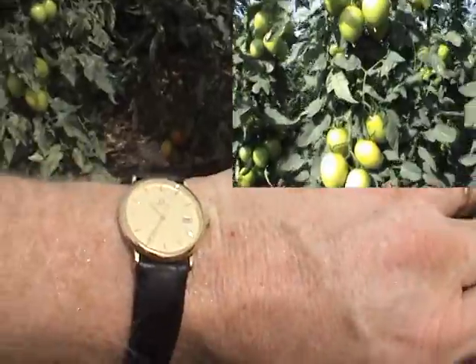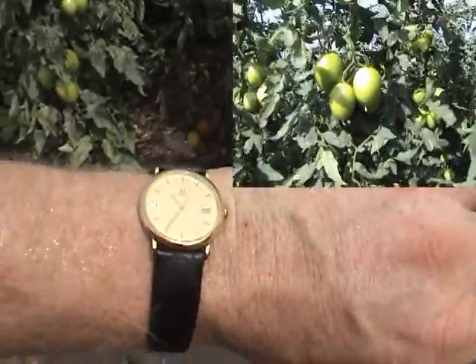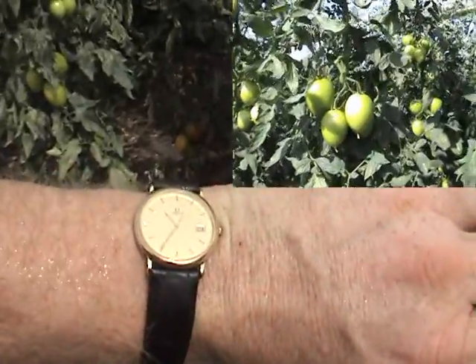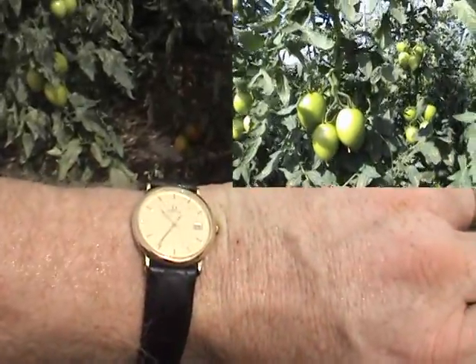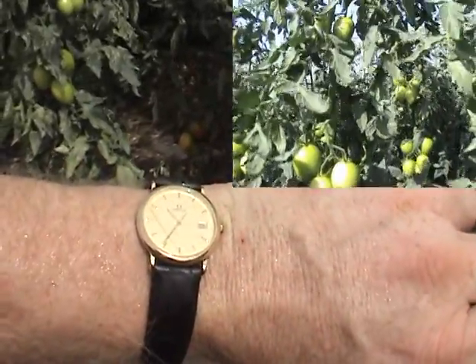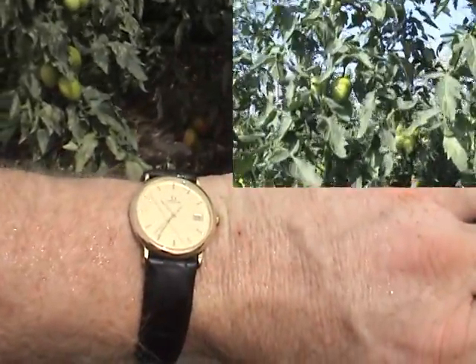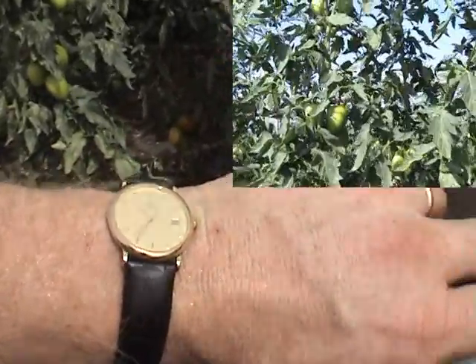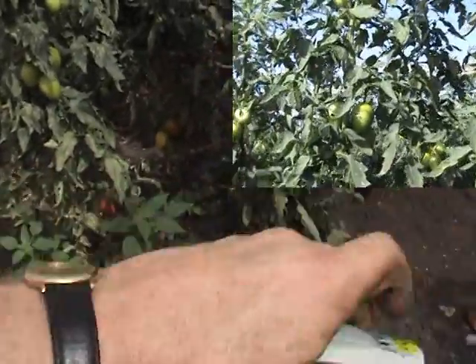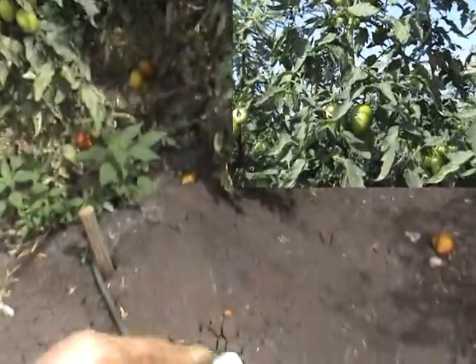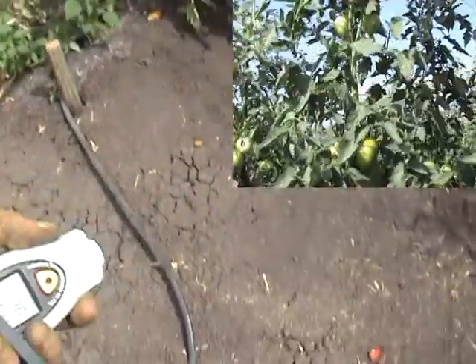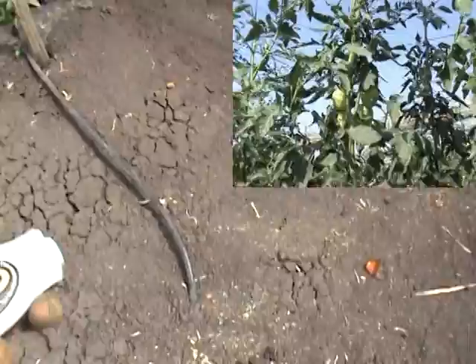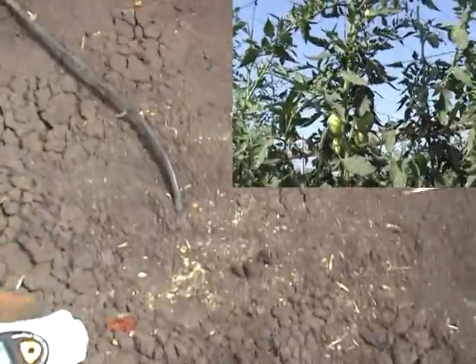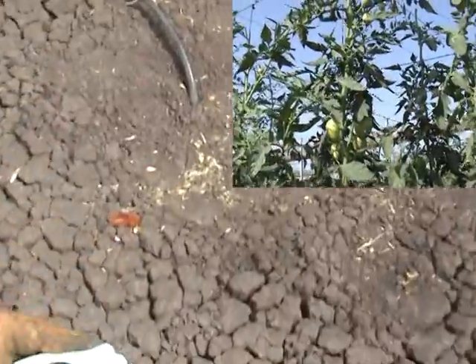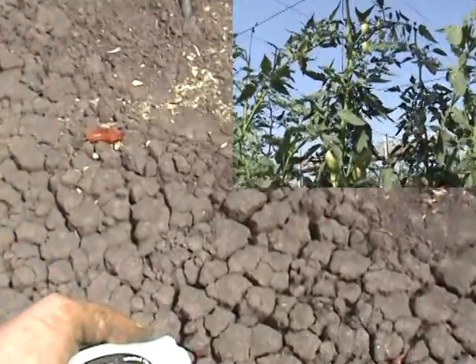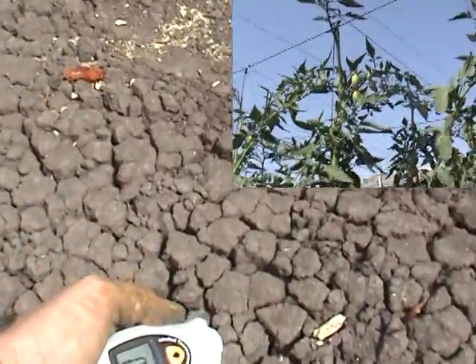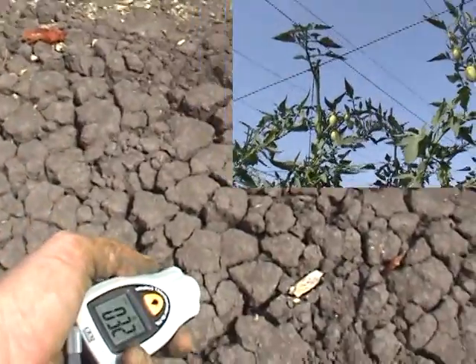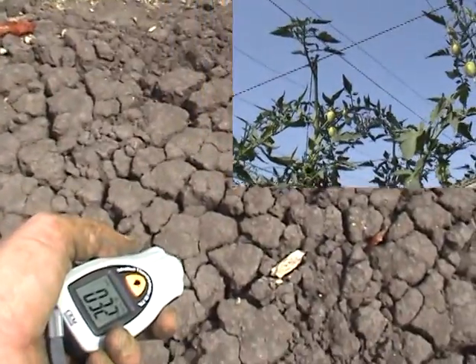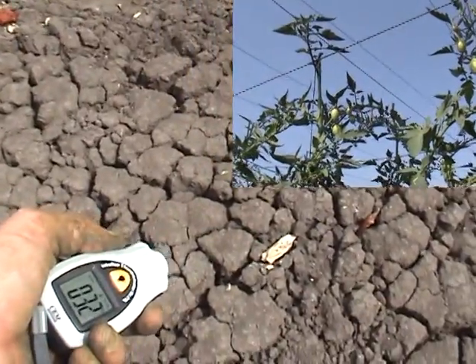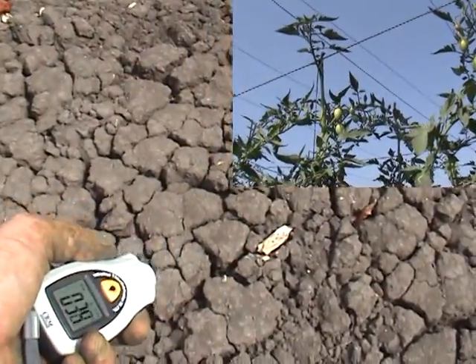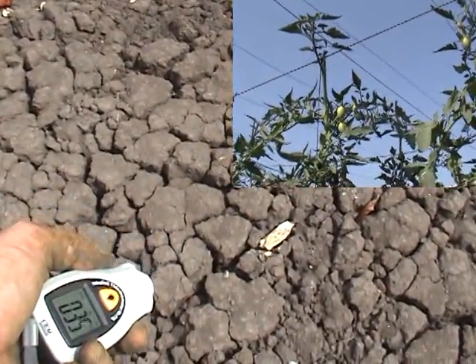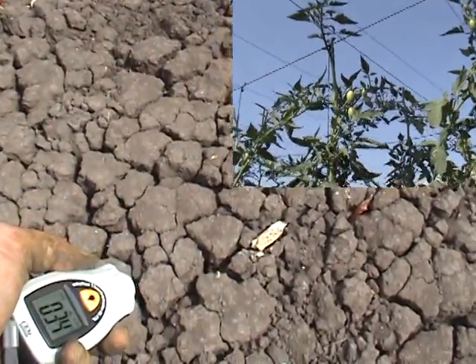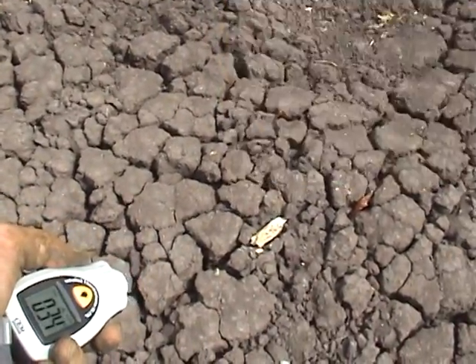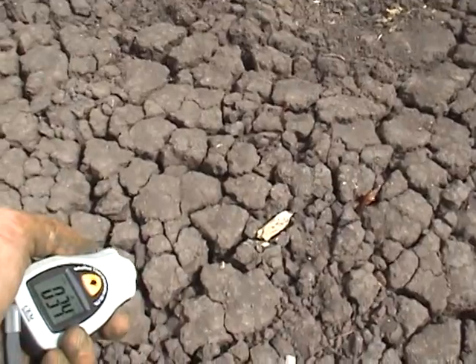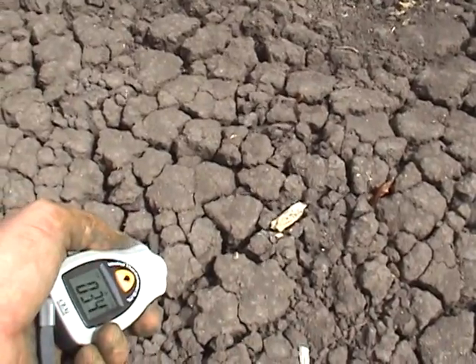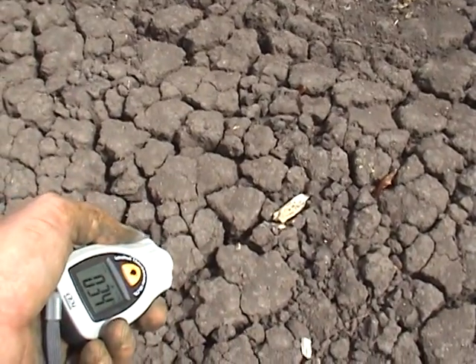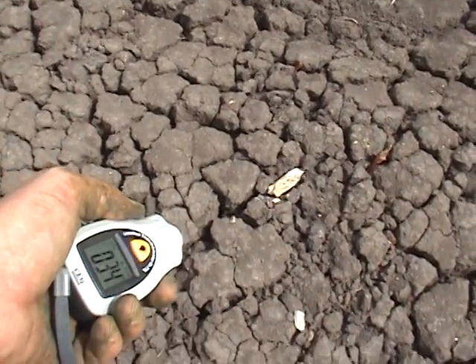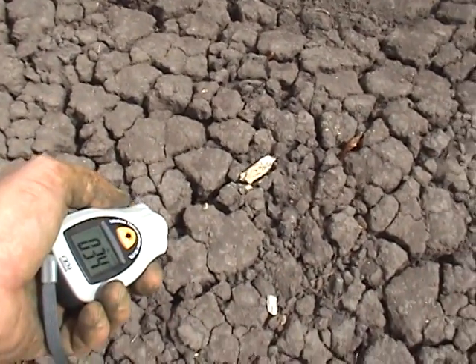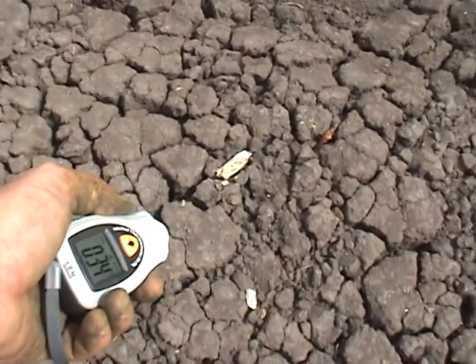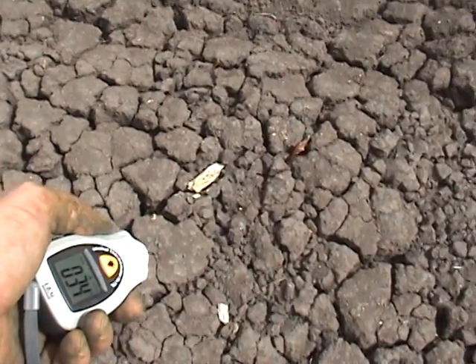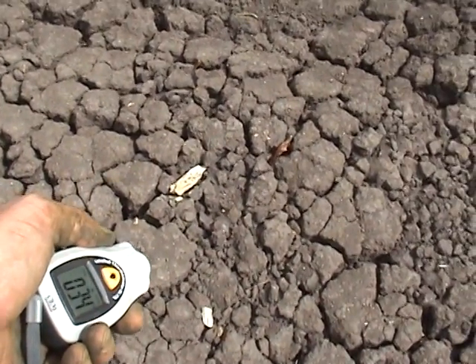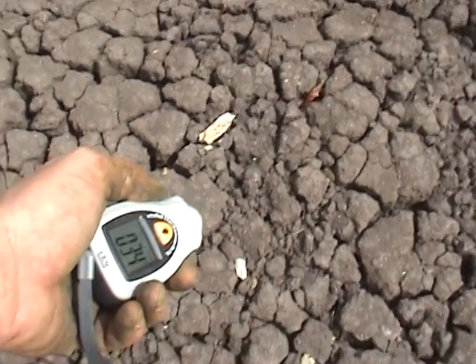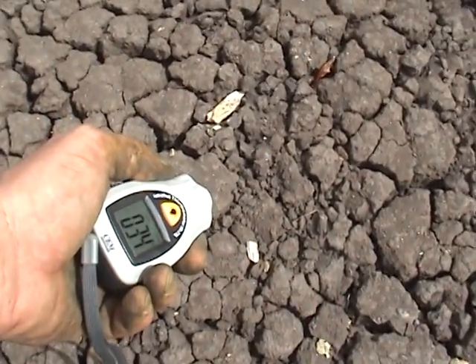It is 10:35, and the soil temperature is 32 to 34 degrees Celsius.